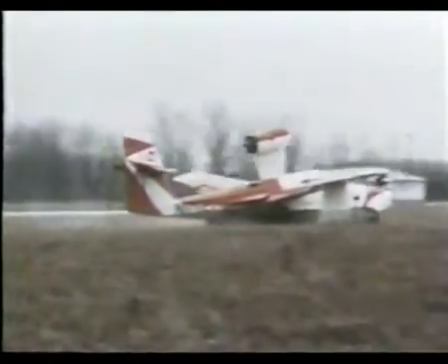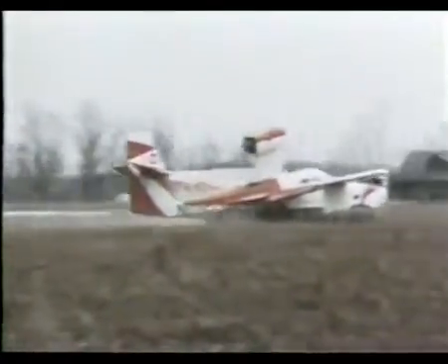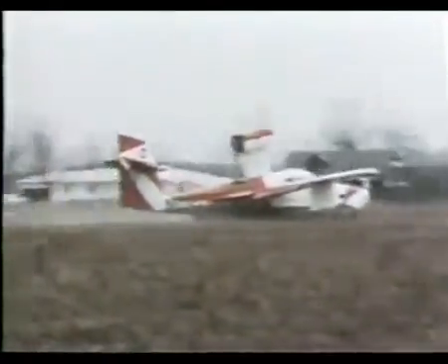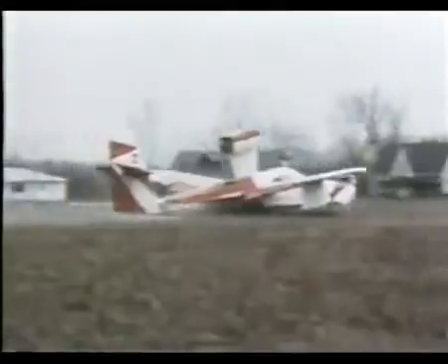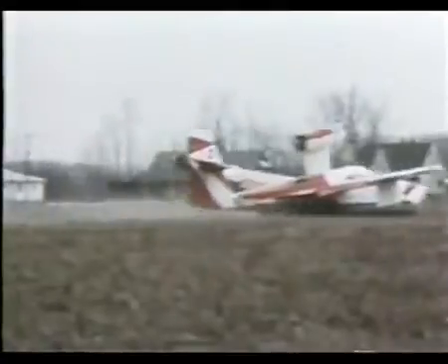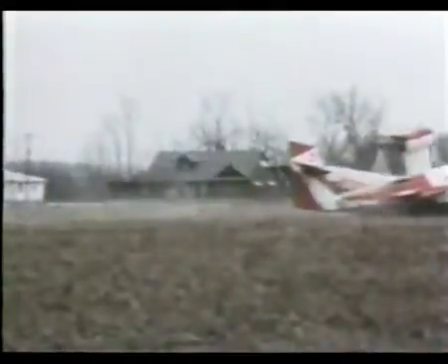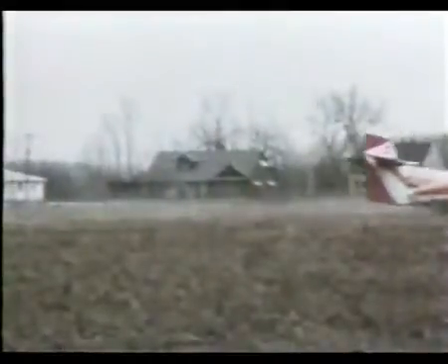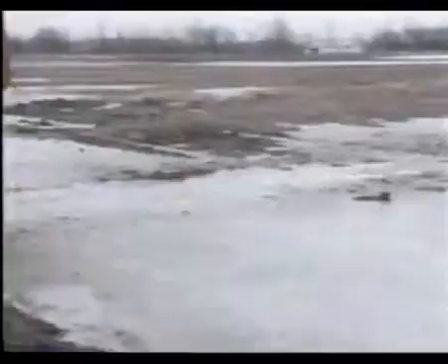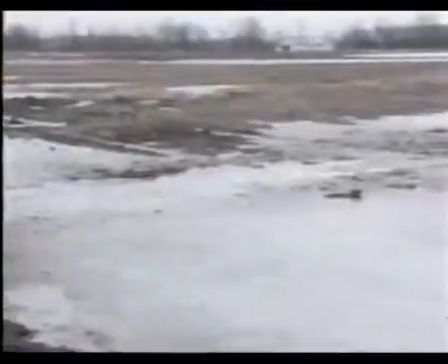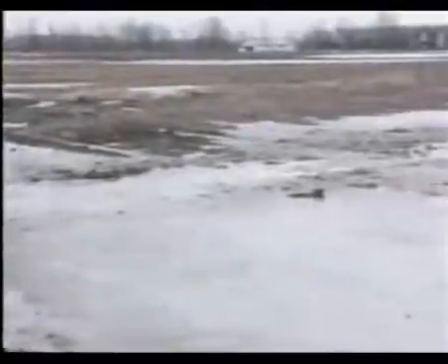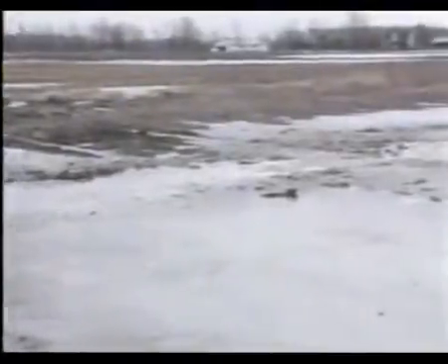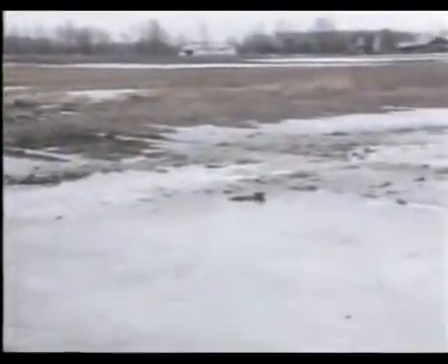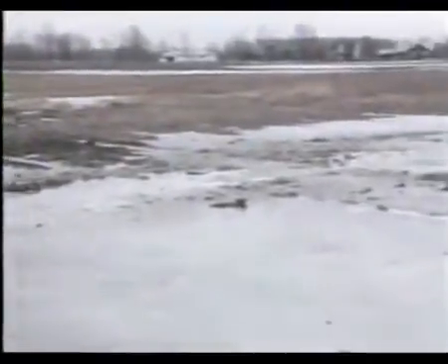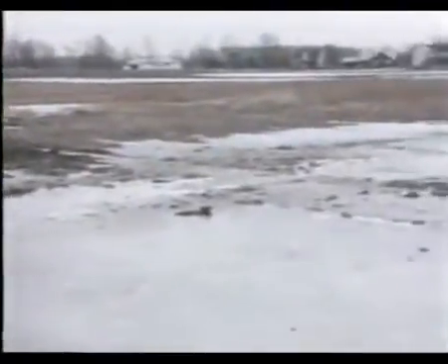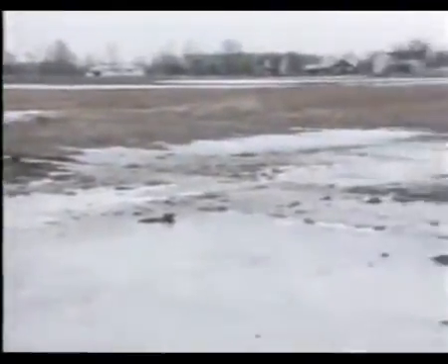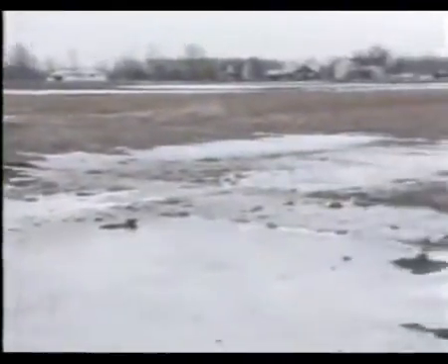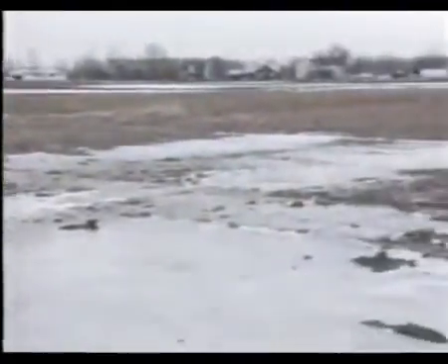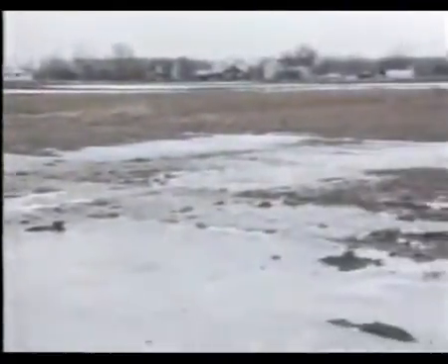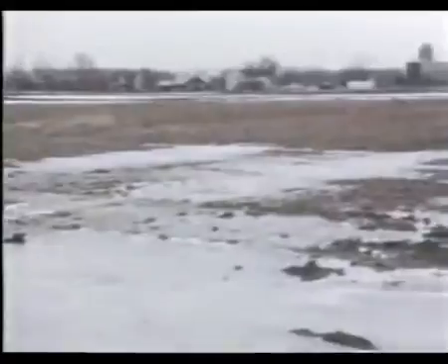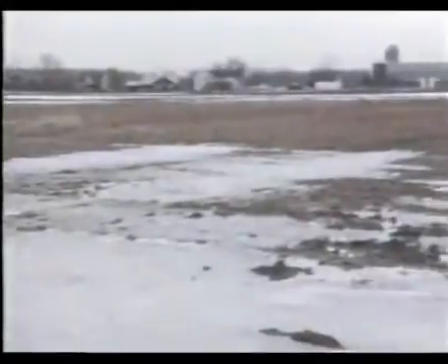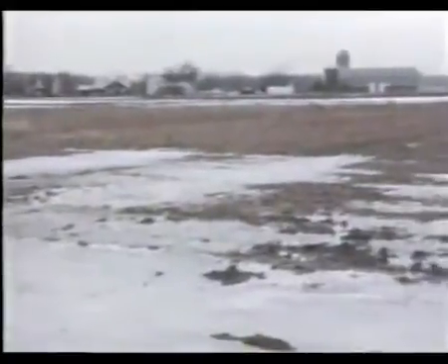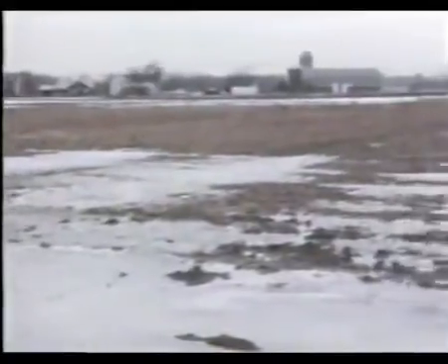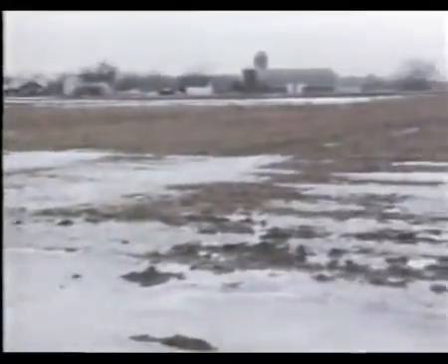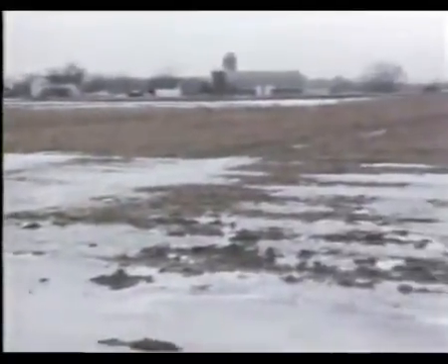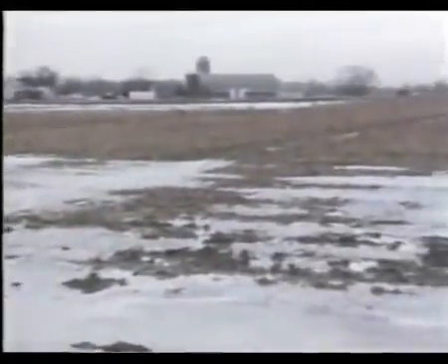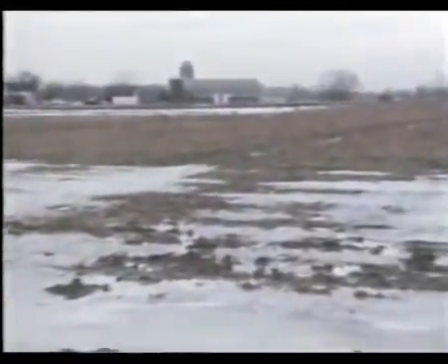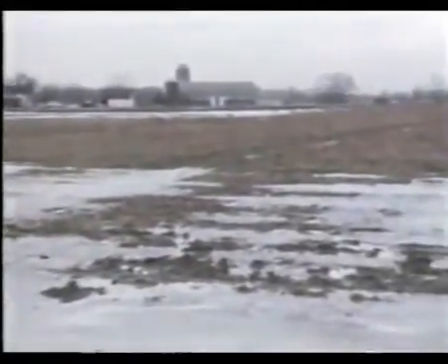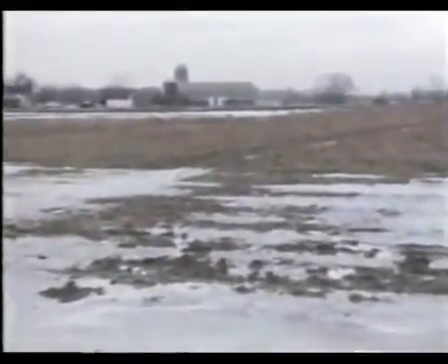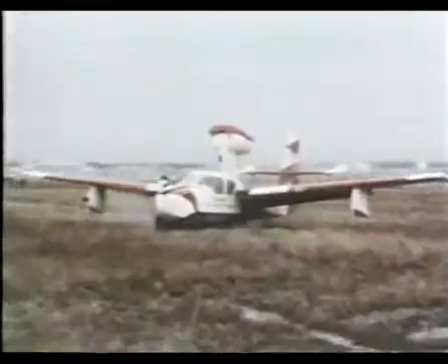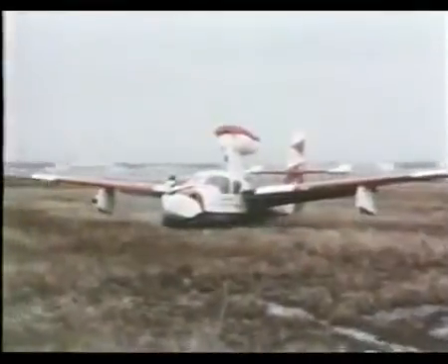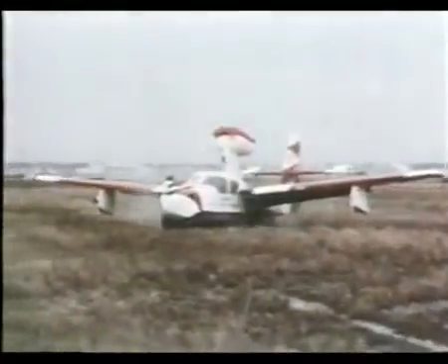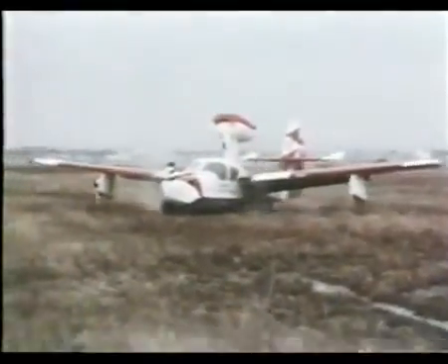The same principle was also tested on a twin-engine Buffalo aircraft. And when the Navy became interested, there were plans to even apply it to an A-4 Skyhawk — but they never materialized.